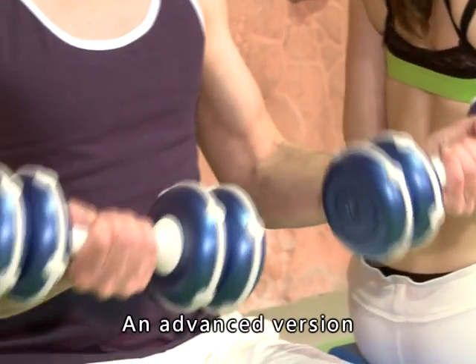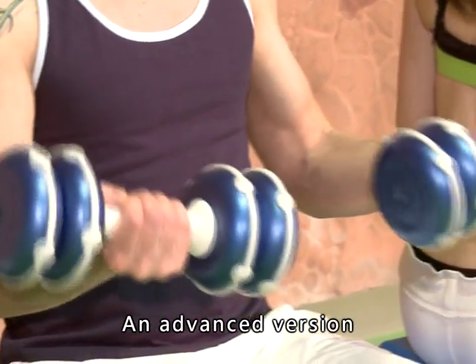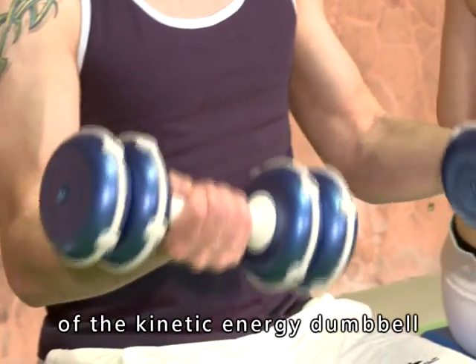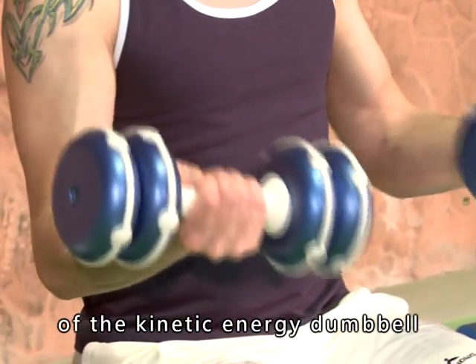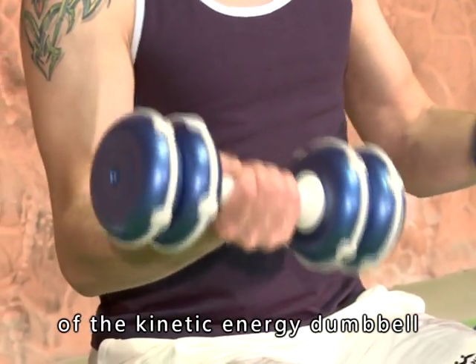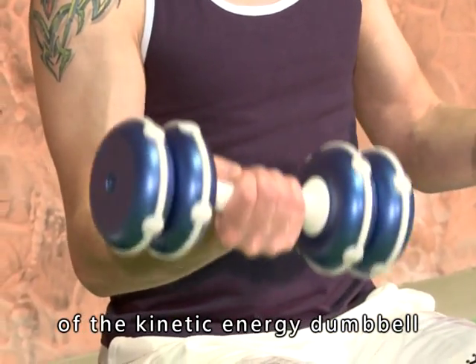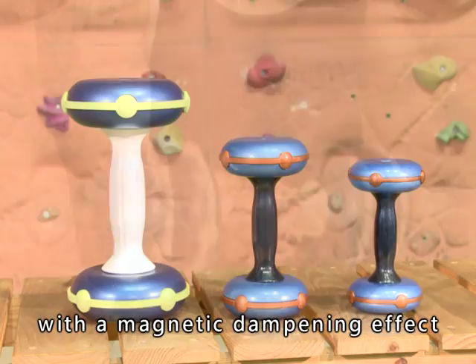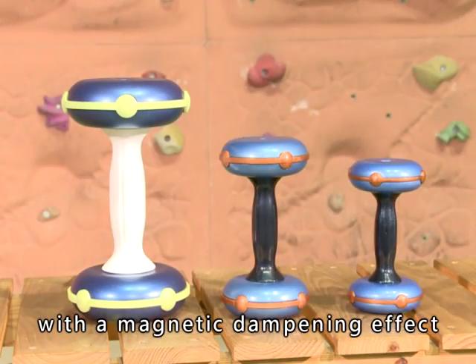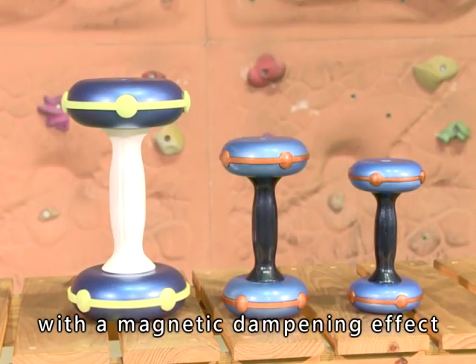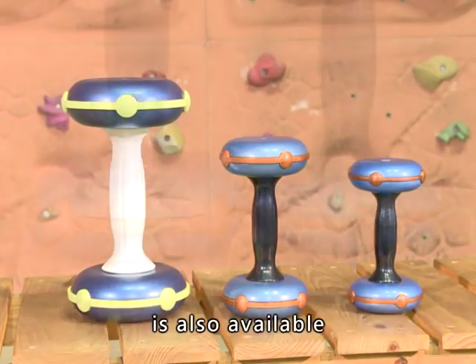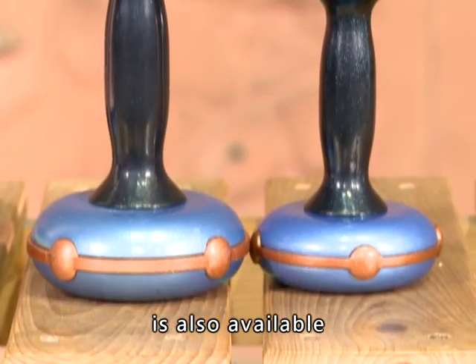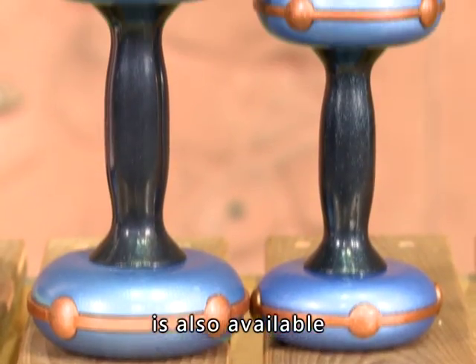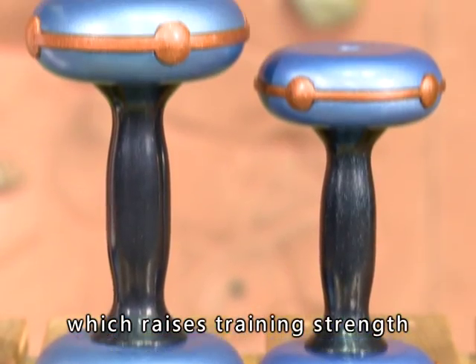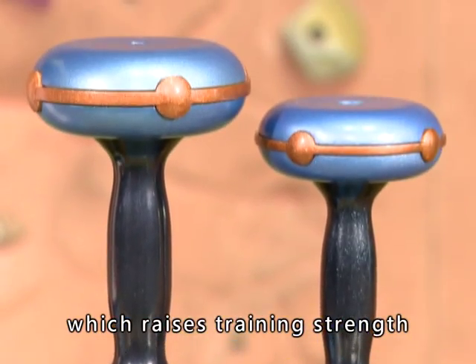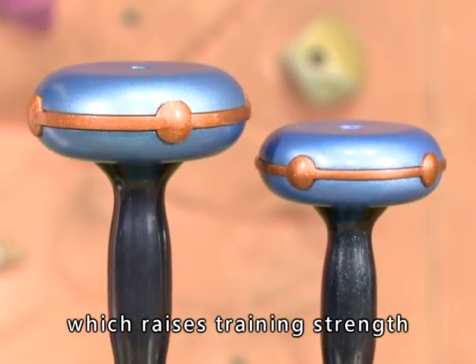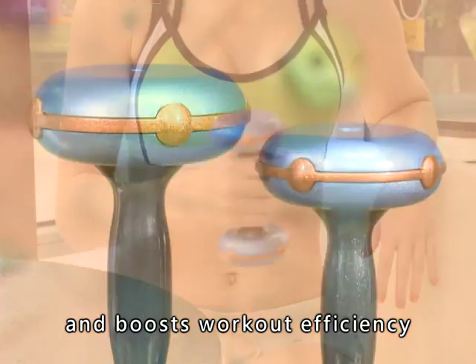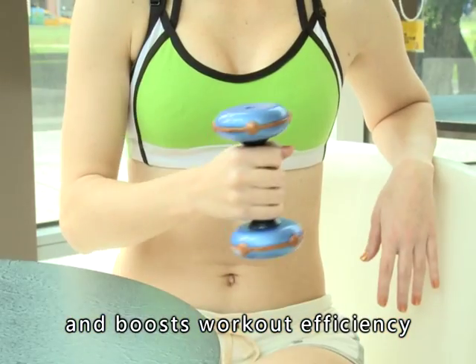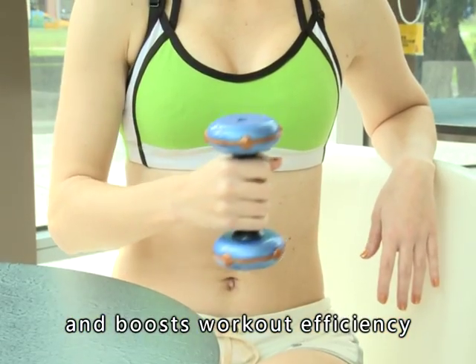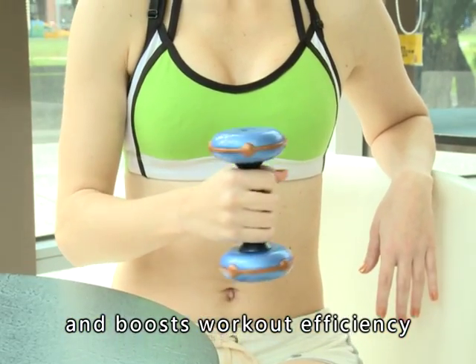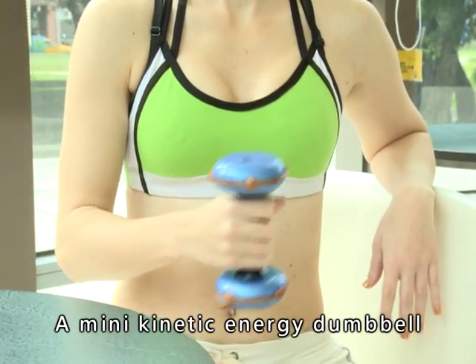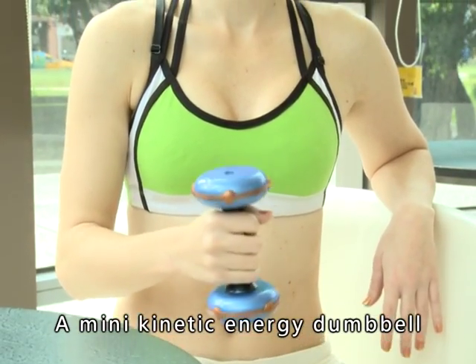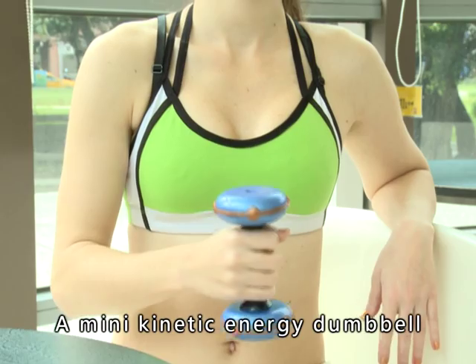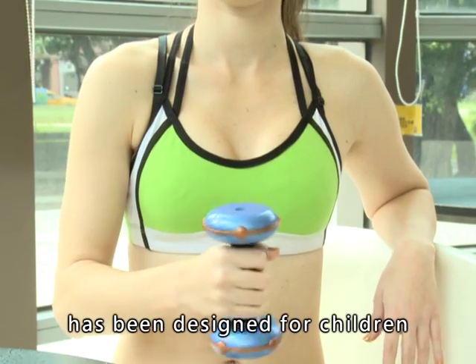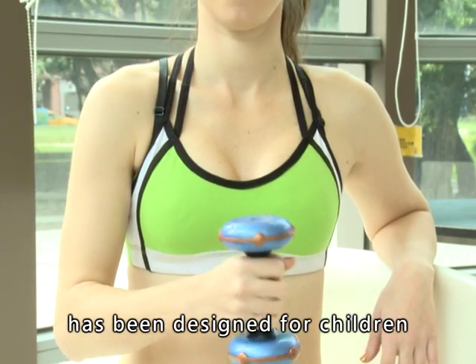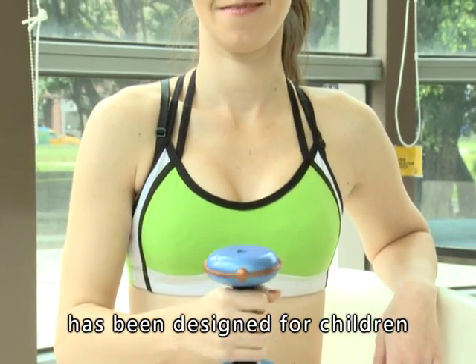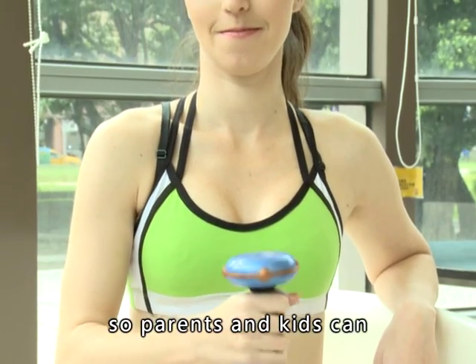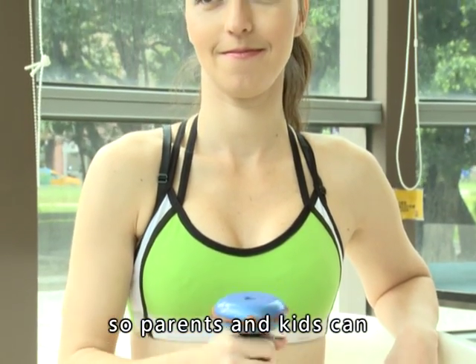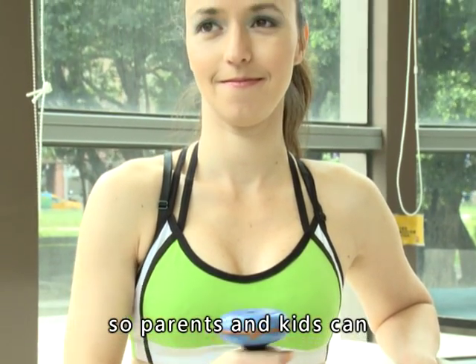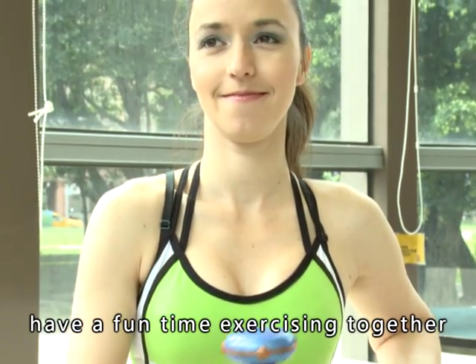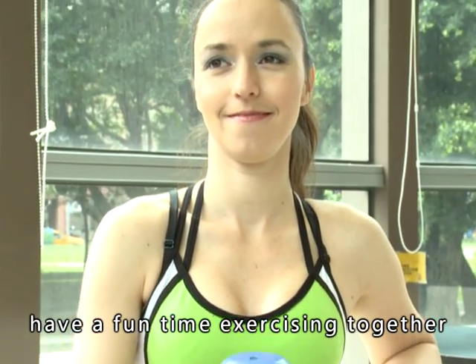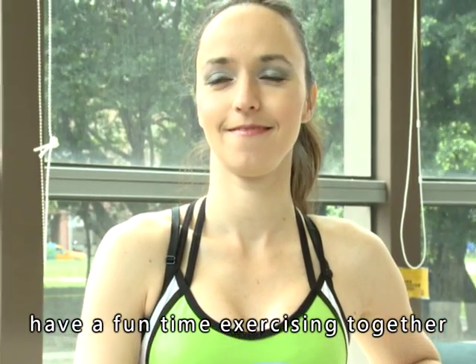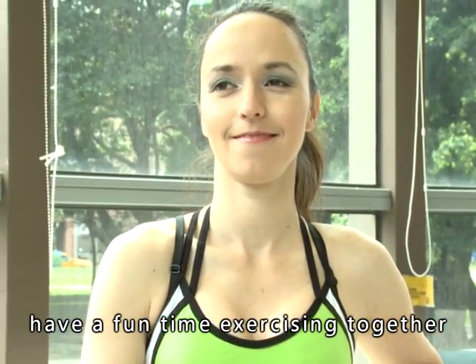An advanced version of the Kinetic Energy Dumbbell with a magnetic dampening effect is also available, which raises training strength and boosts workout efficiency. A mini Kinetic Energy Dumbbell has been designed for children, so parents and kids can have a fun time exercising together.